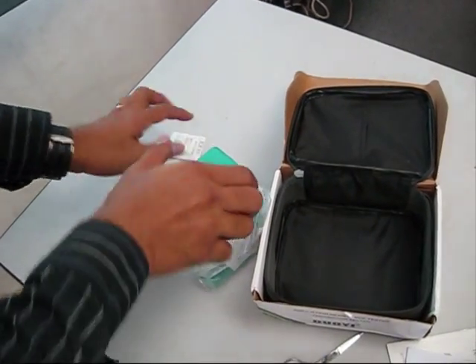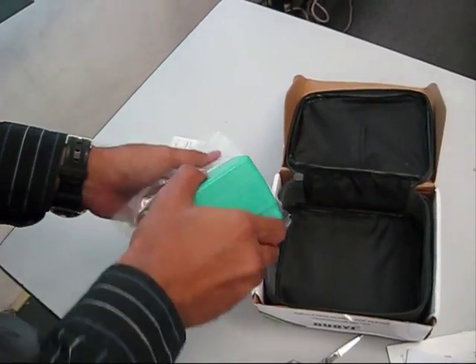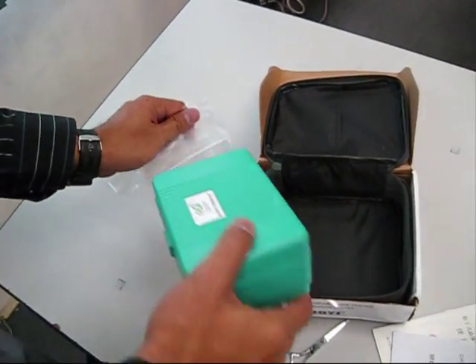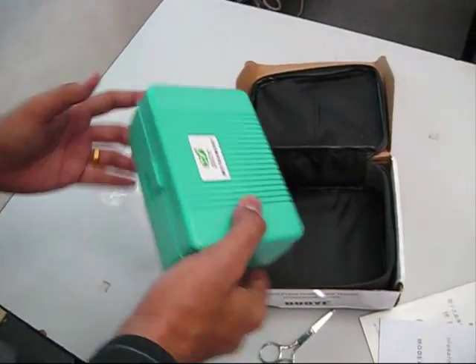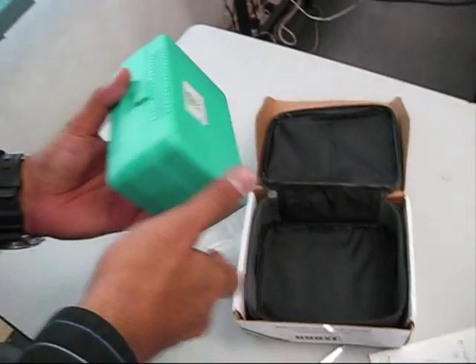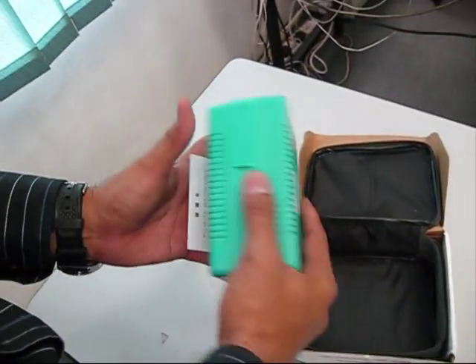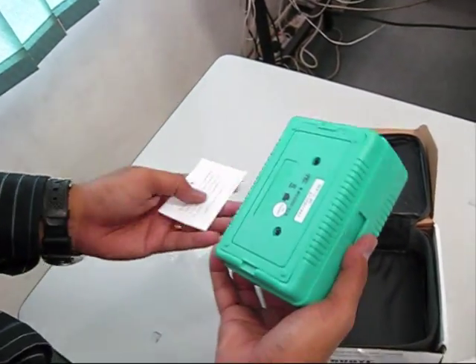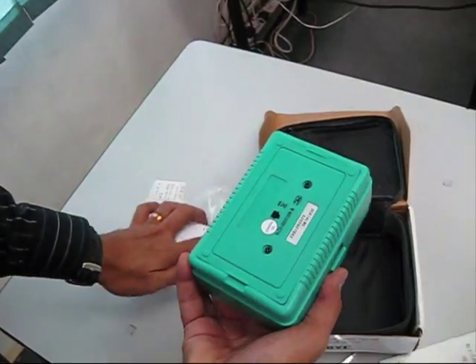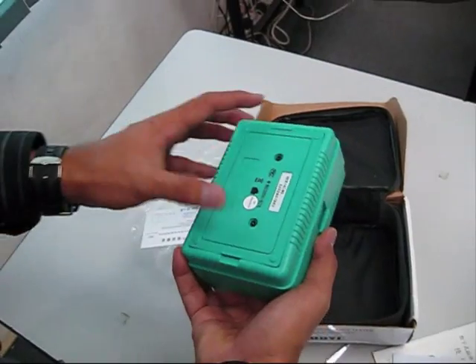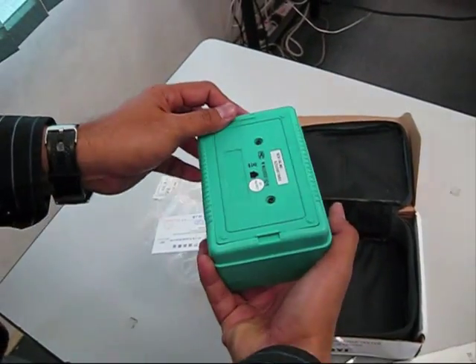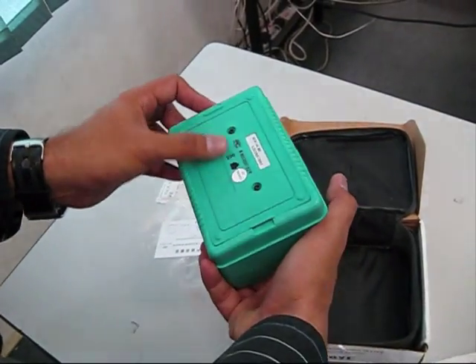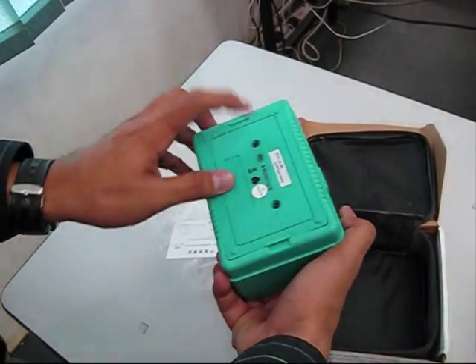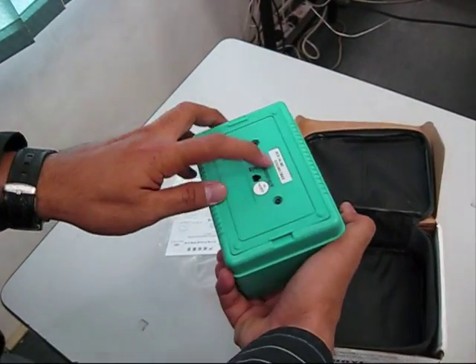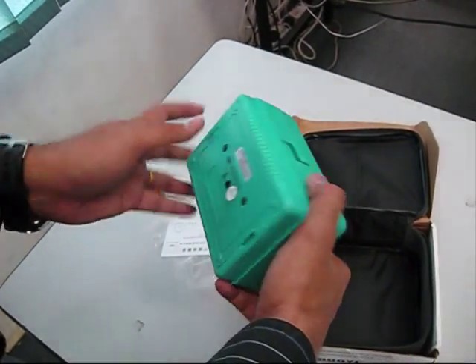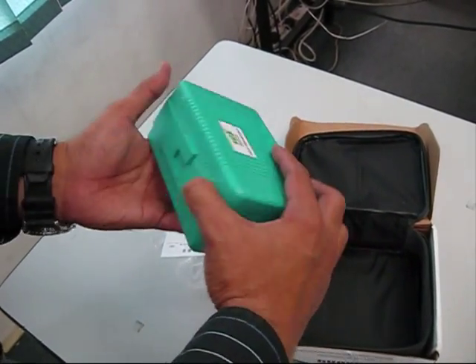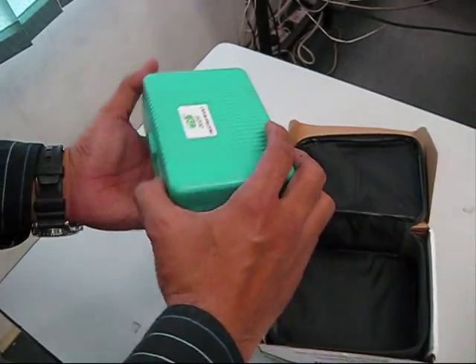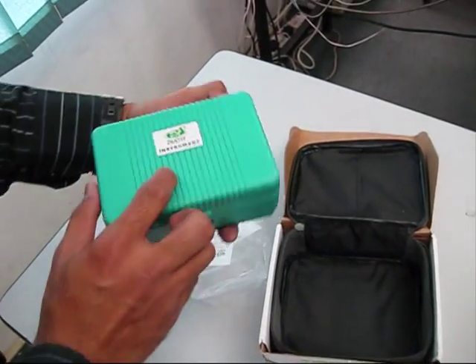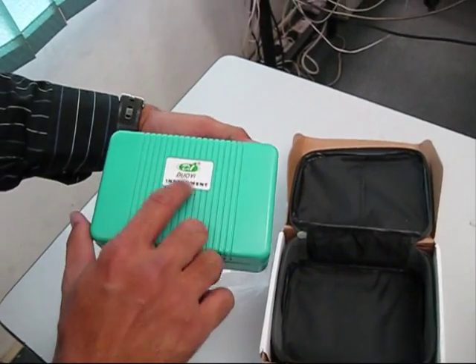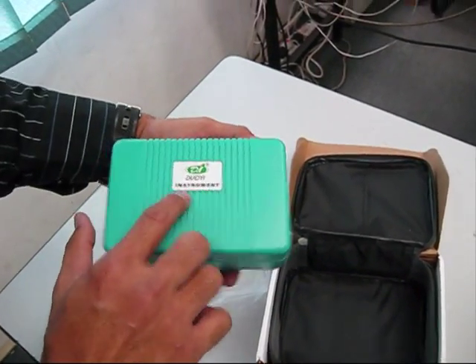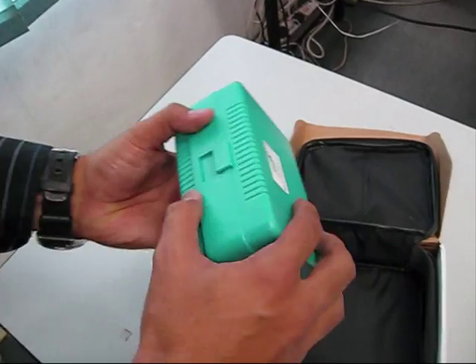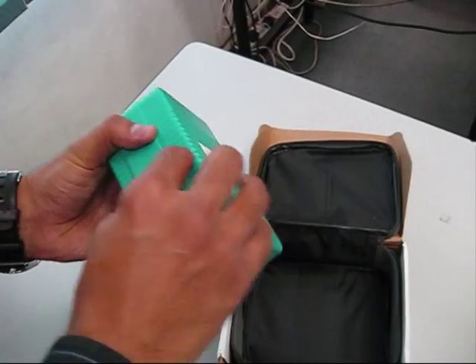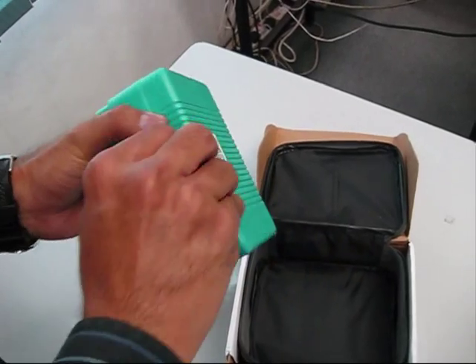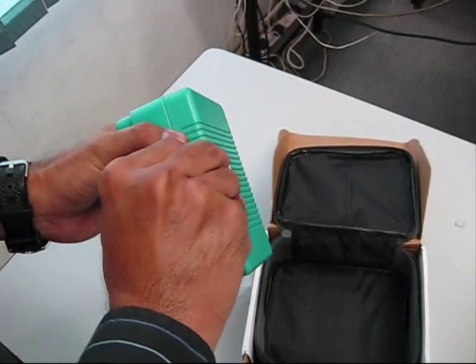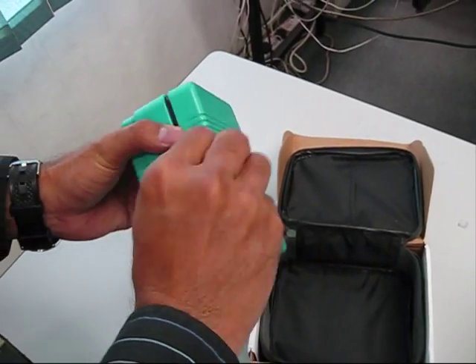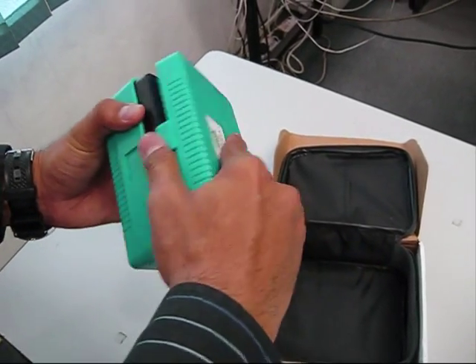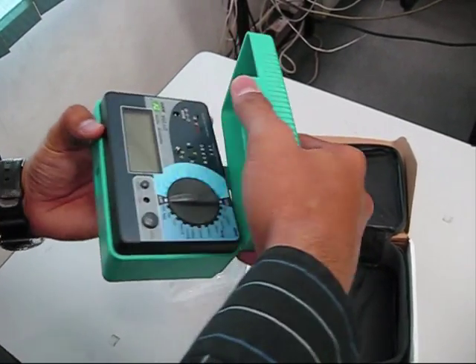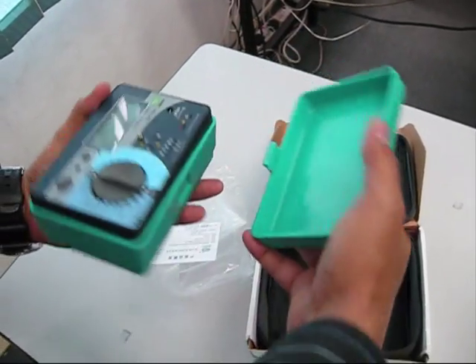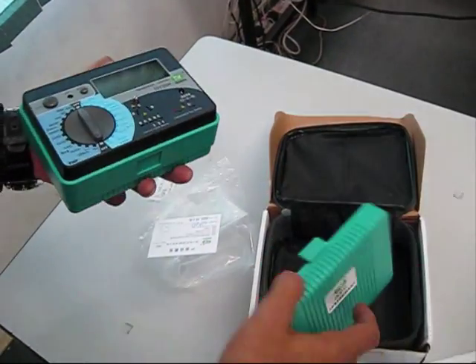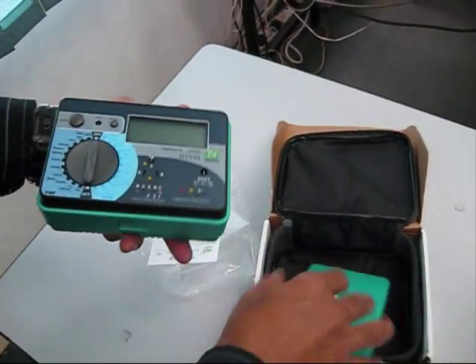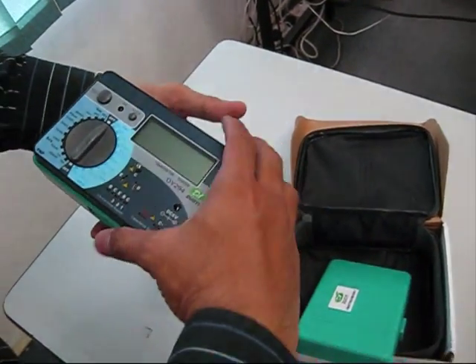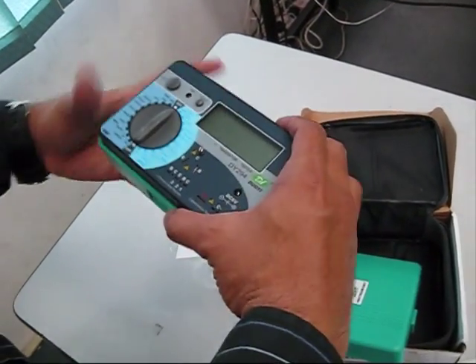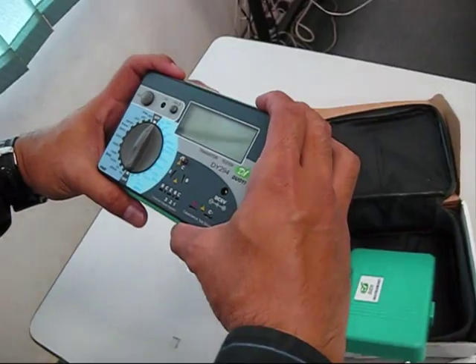This is the instrument, comes with a serial number. DouYi instrument. Looks solid.